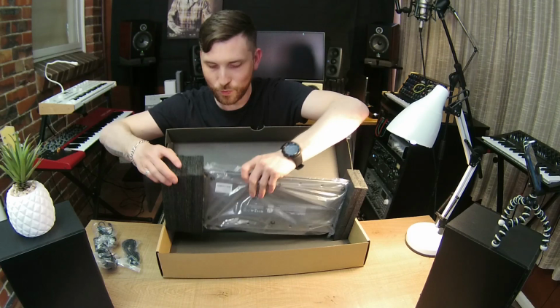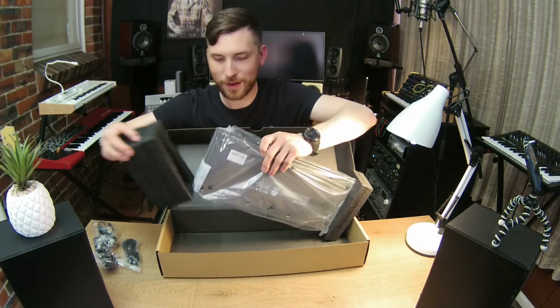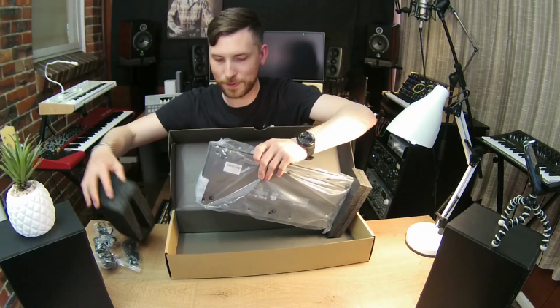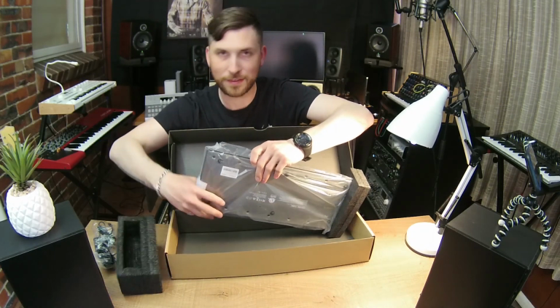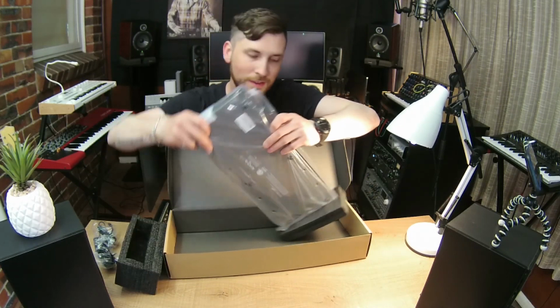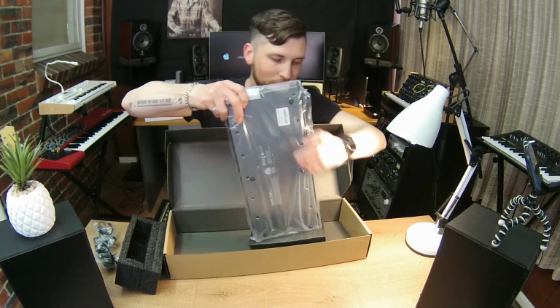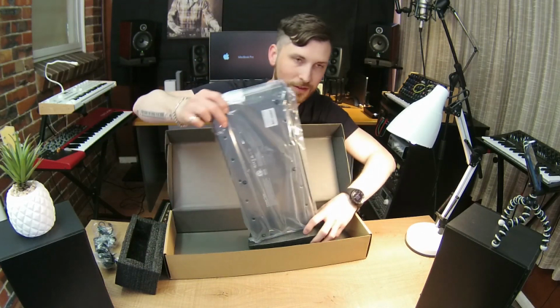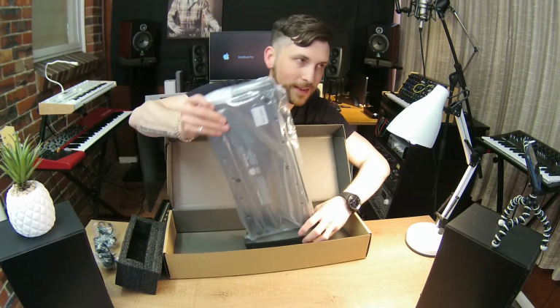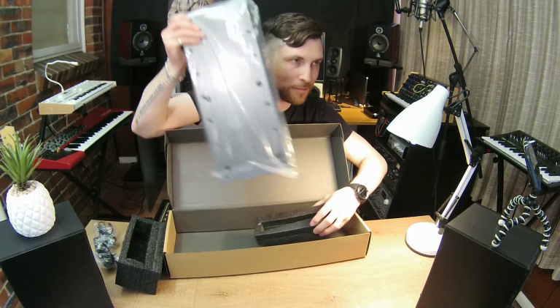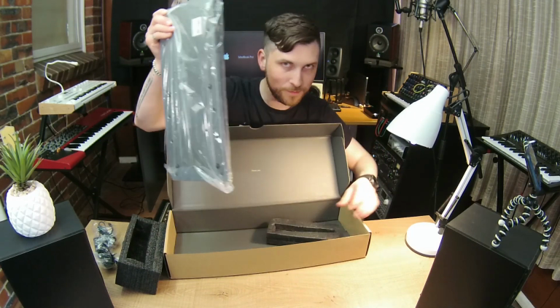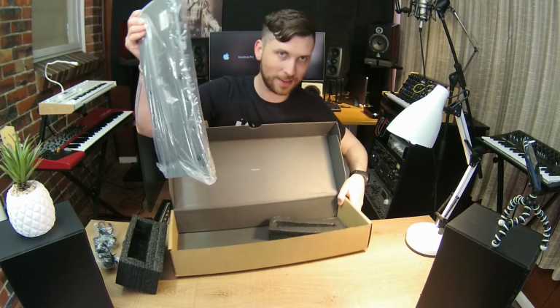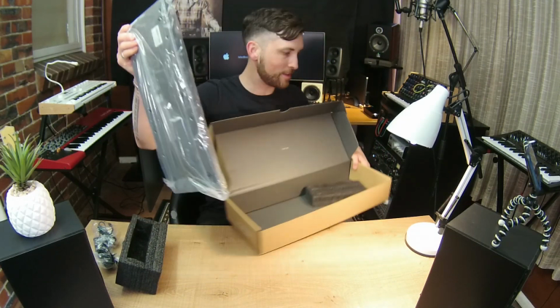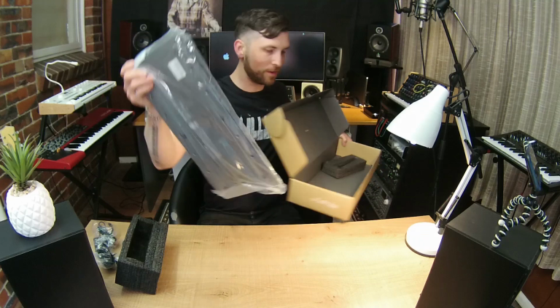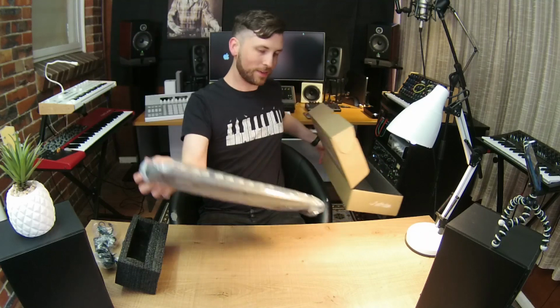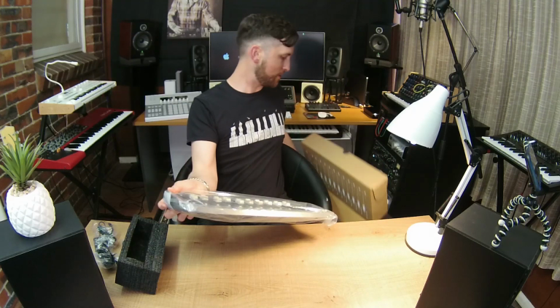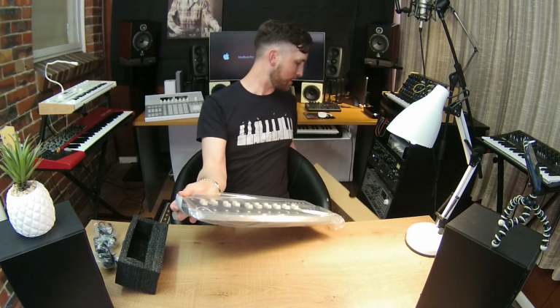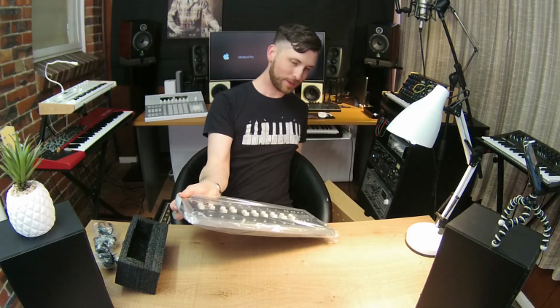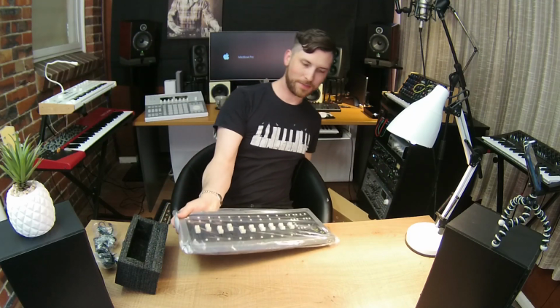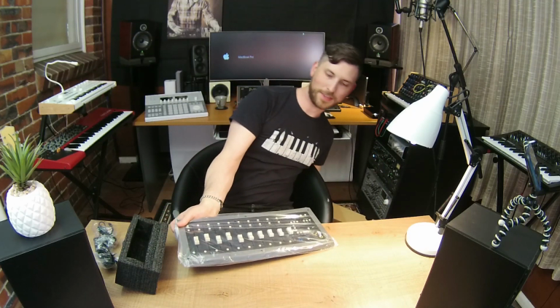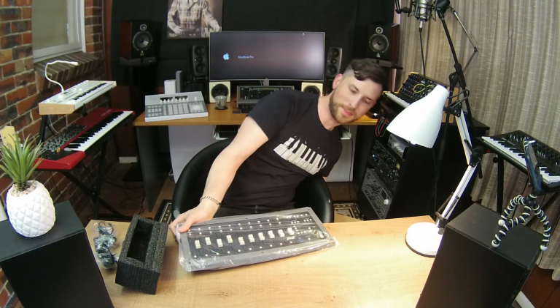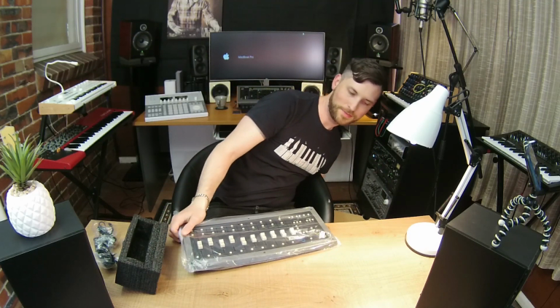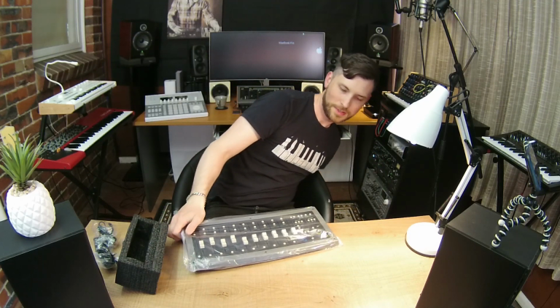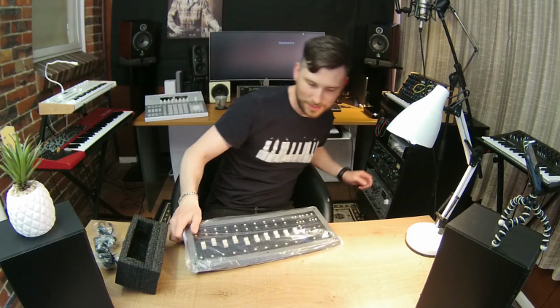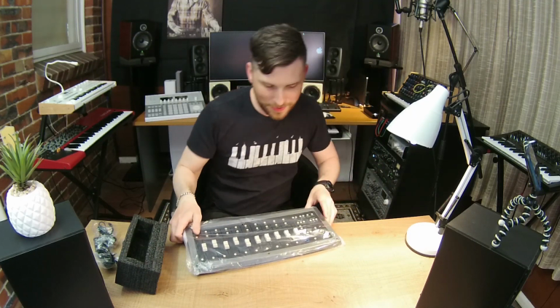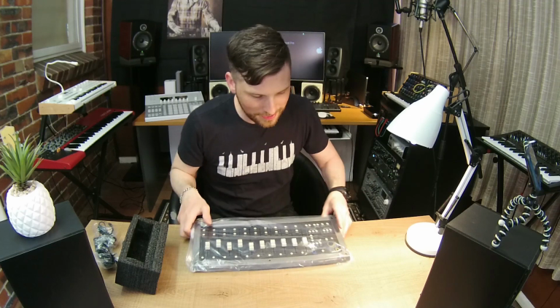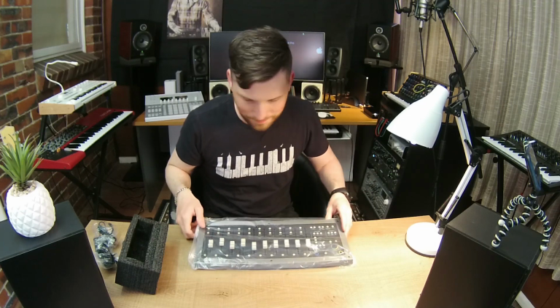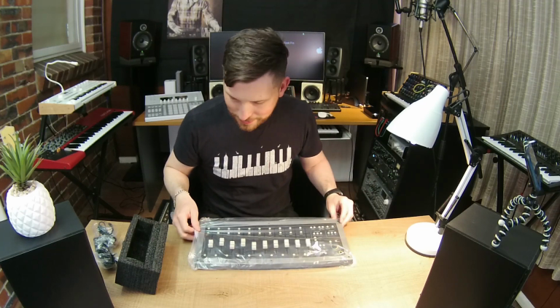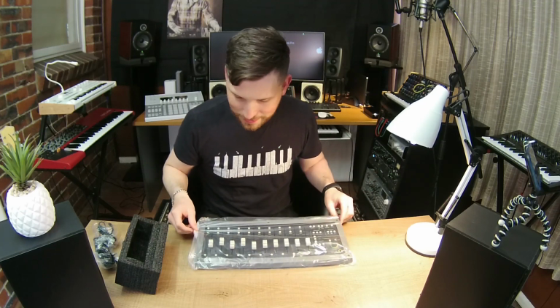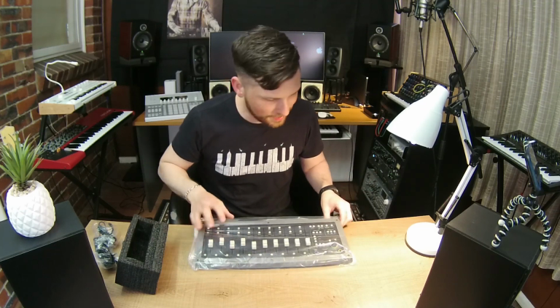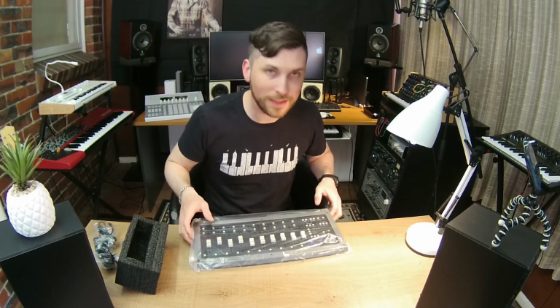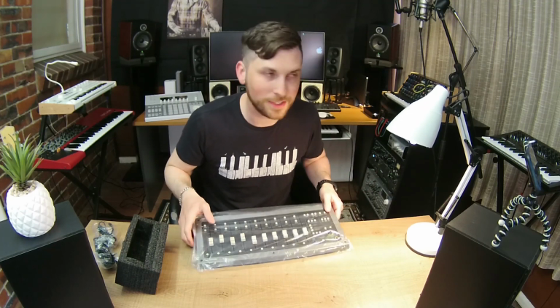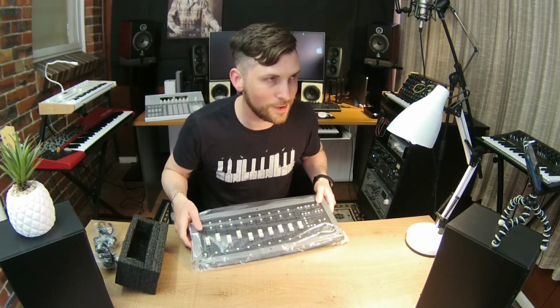Wow, super thin. It's the same form factor as the Console 1. There it is, guys — oh my gosh, I've not even seen this myself. It's very slim. Let's take it out of this packaging, shall we?